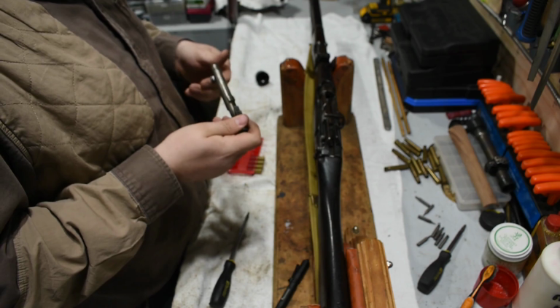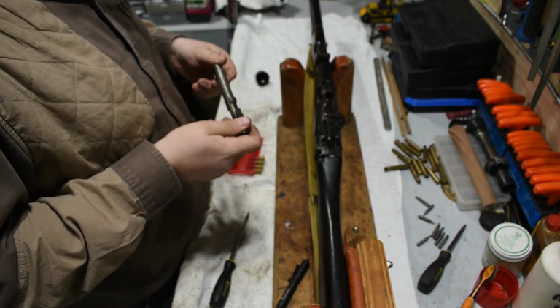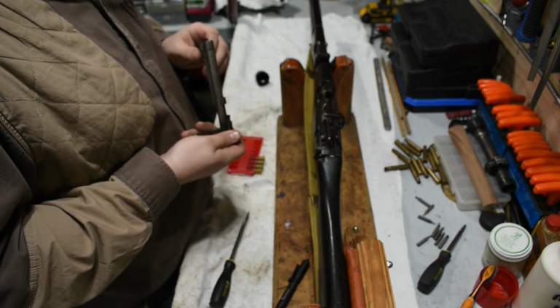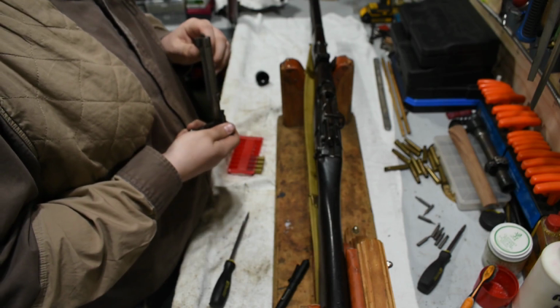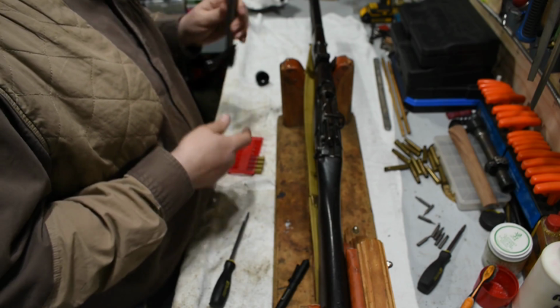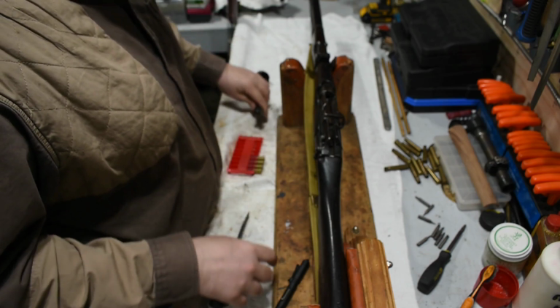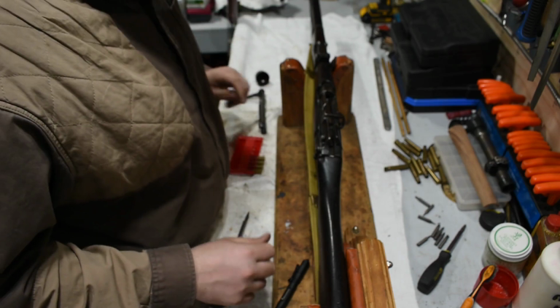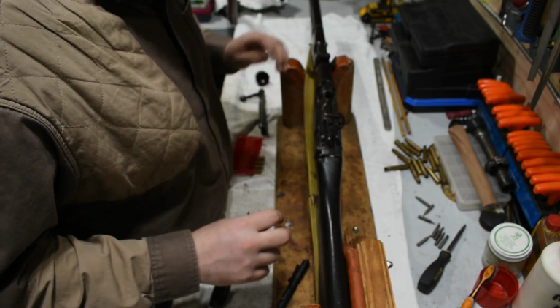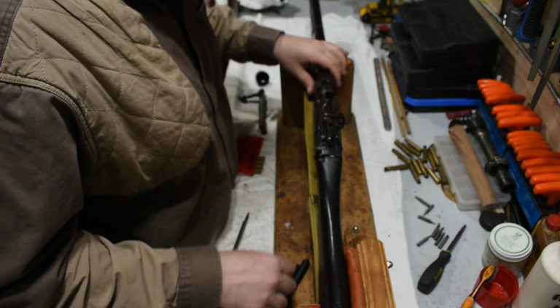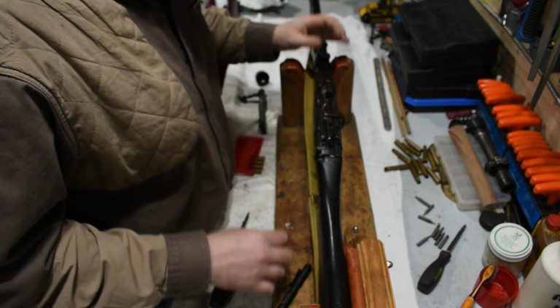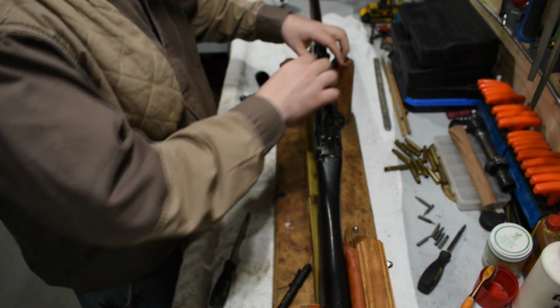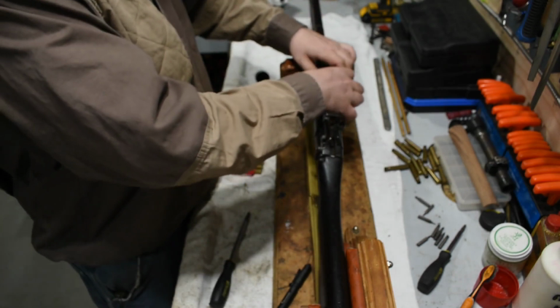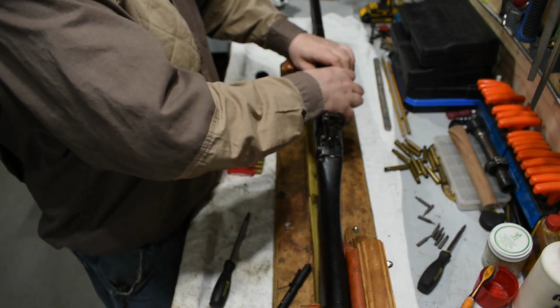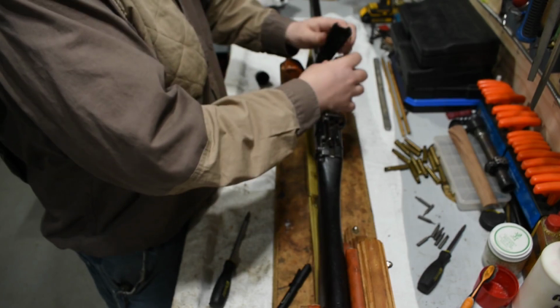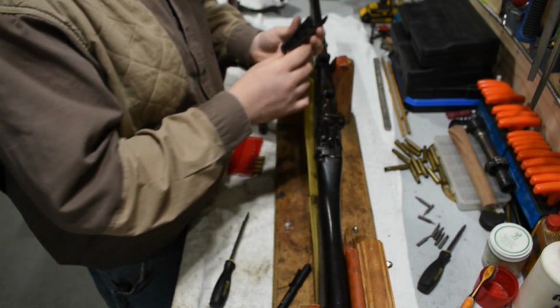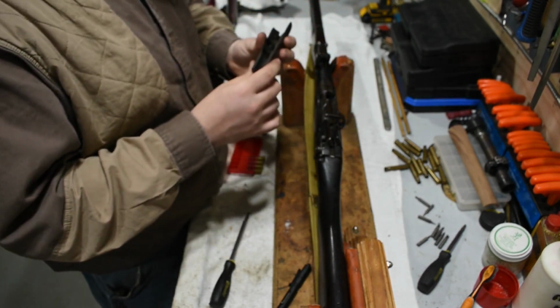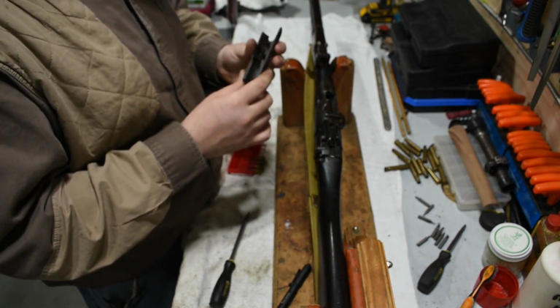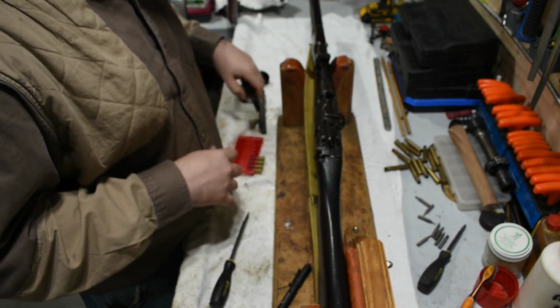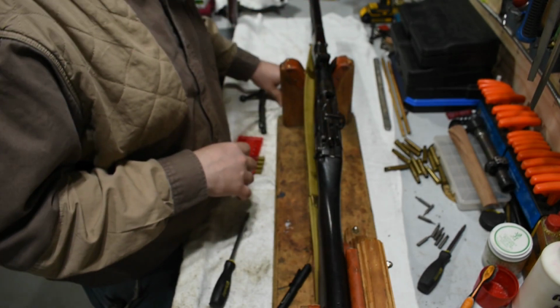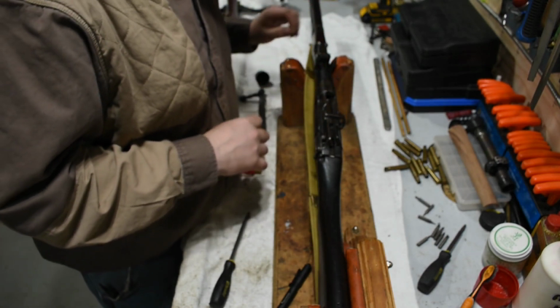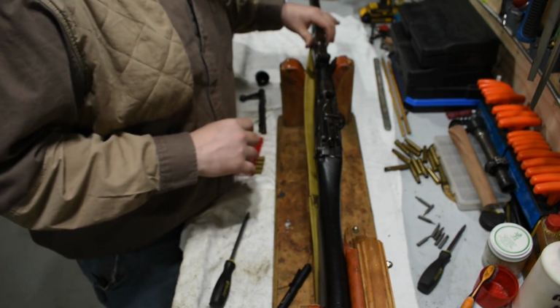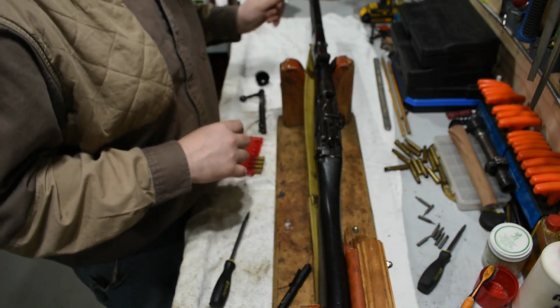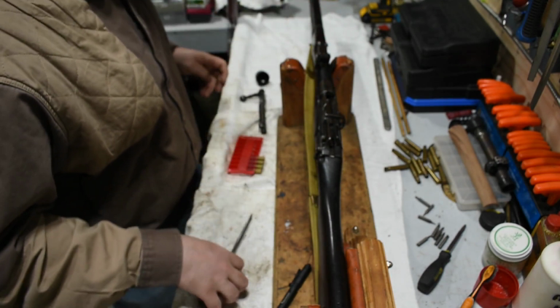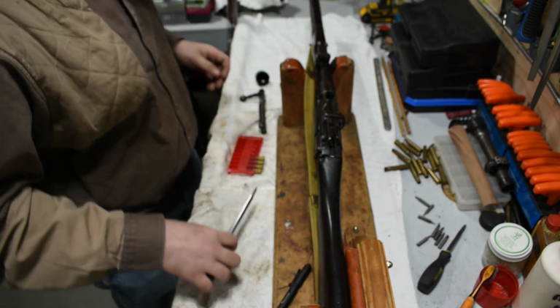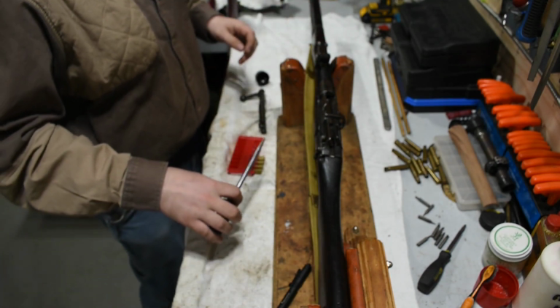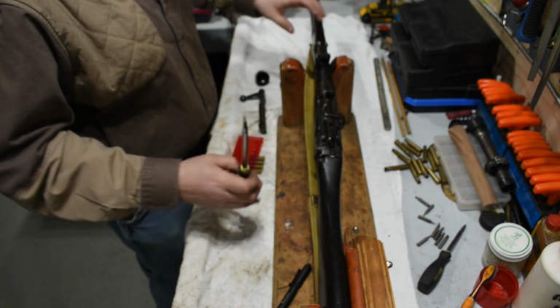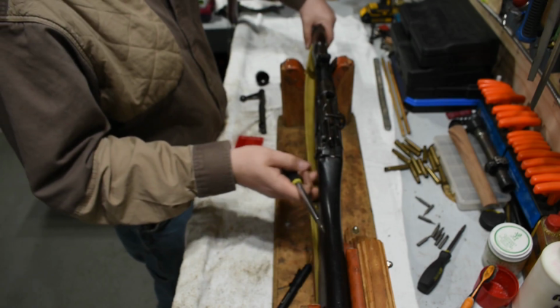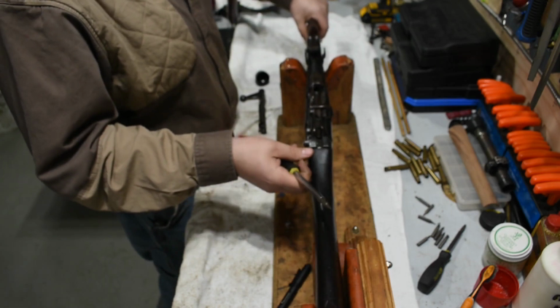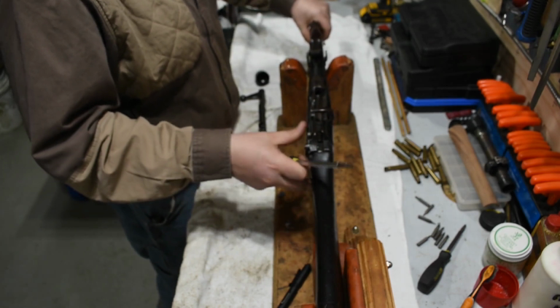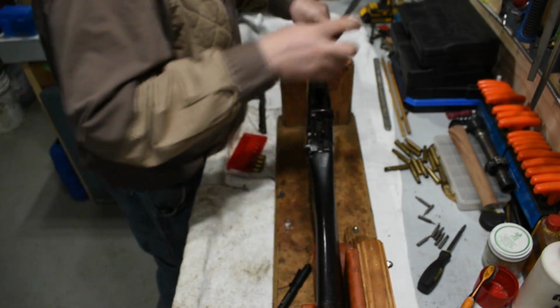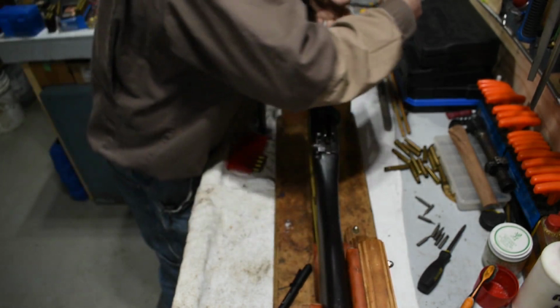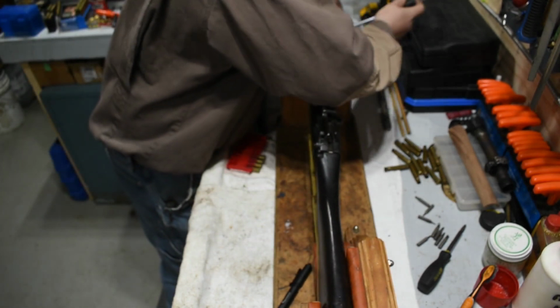Taking that out, popping the hanger off, and then proceeding — the safety also works on this gun.